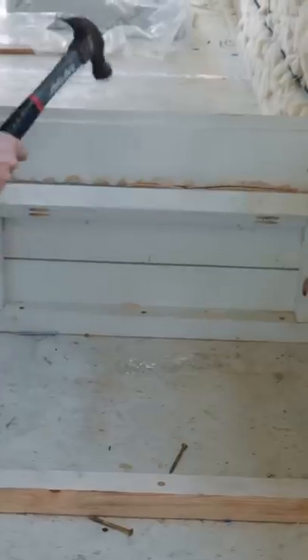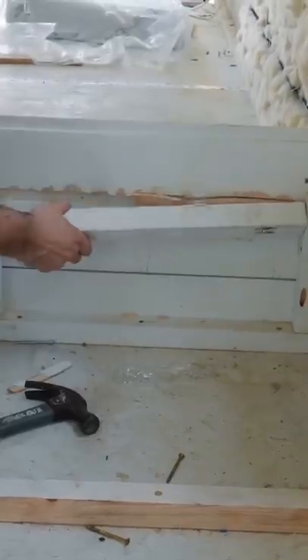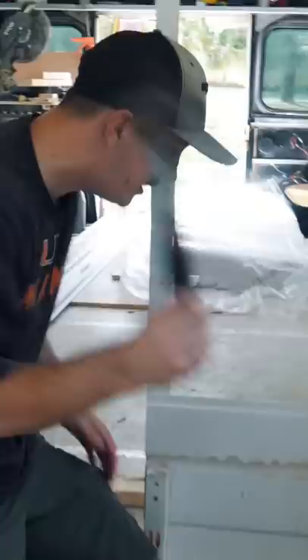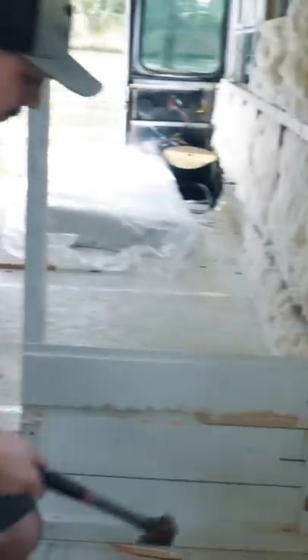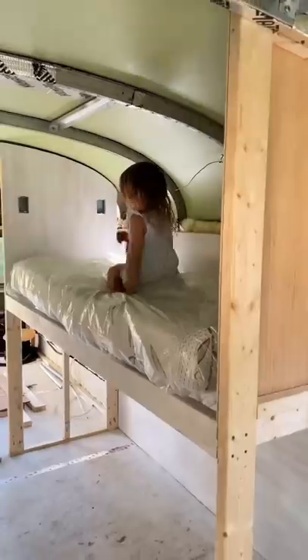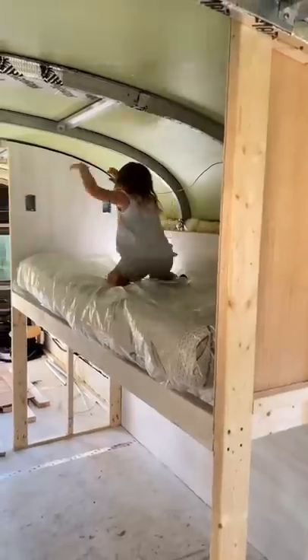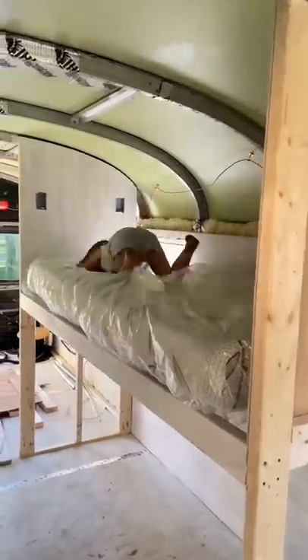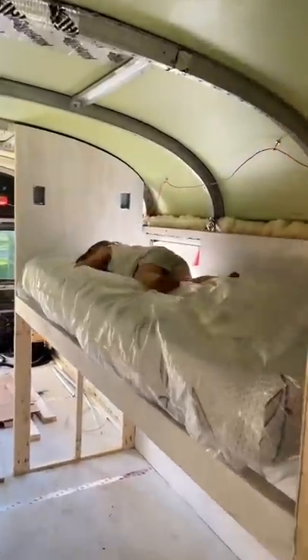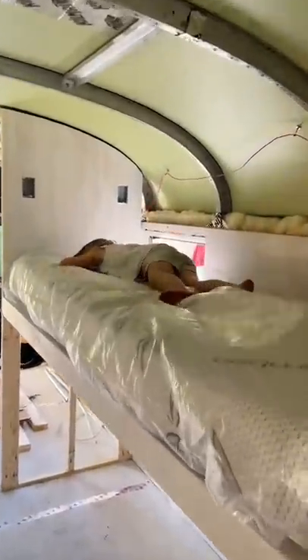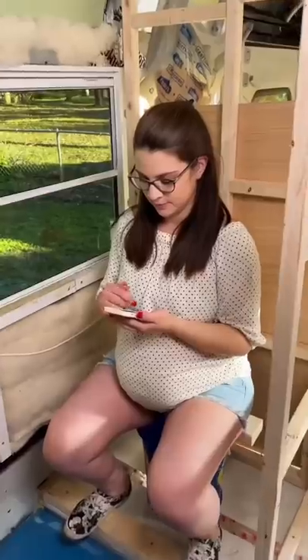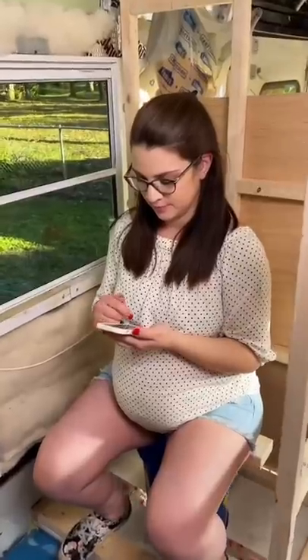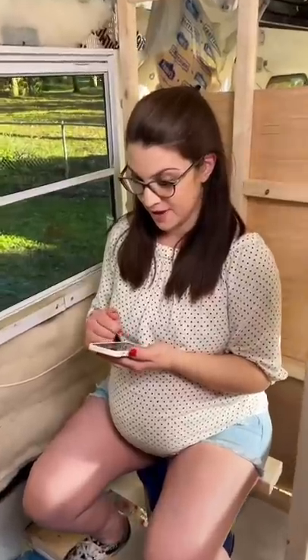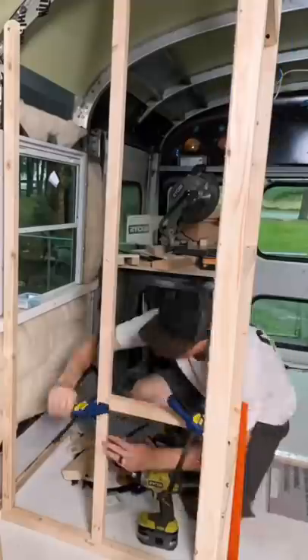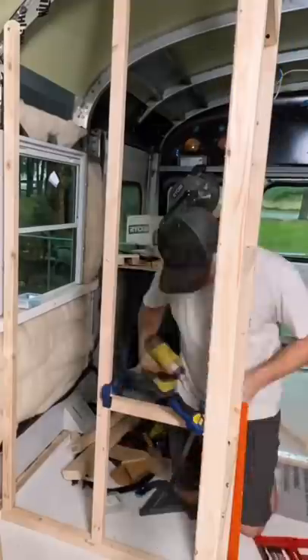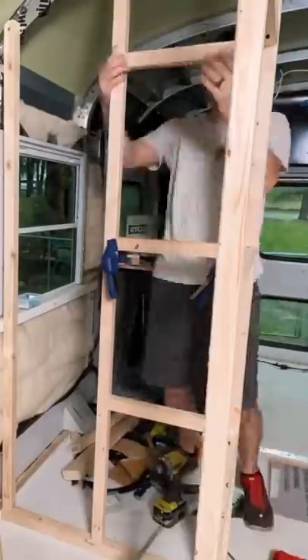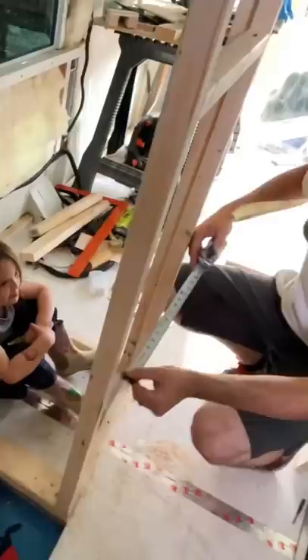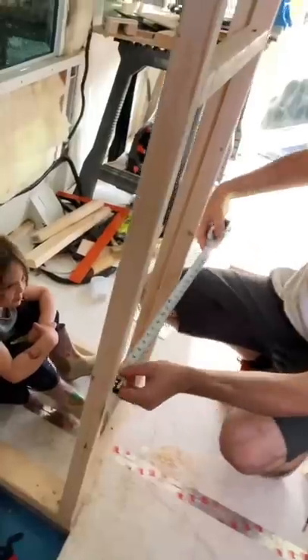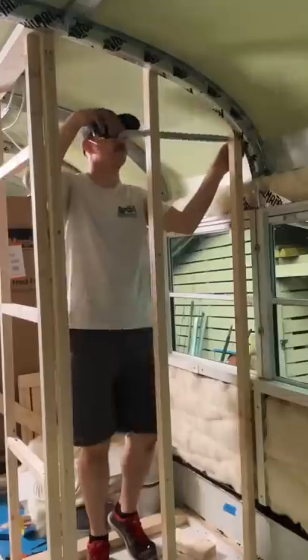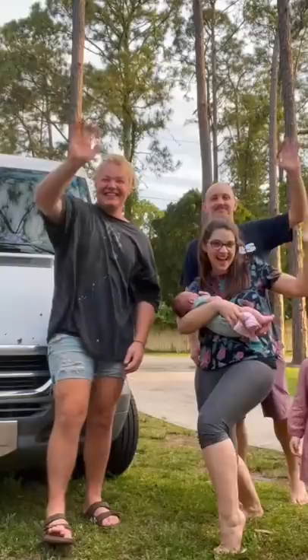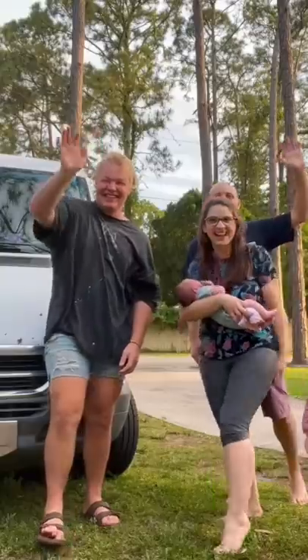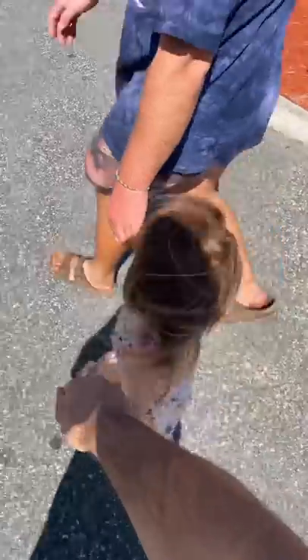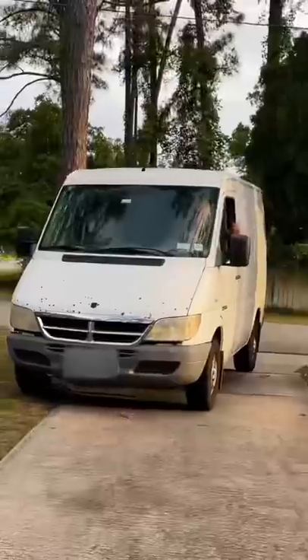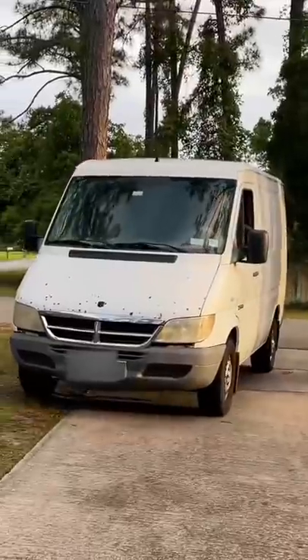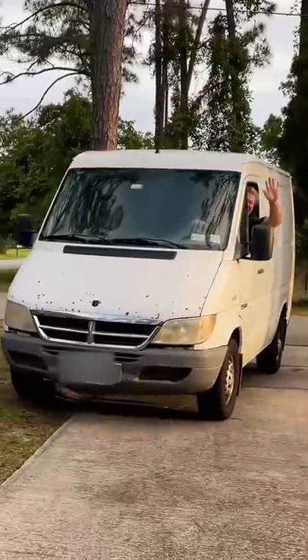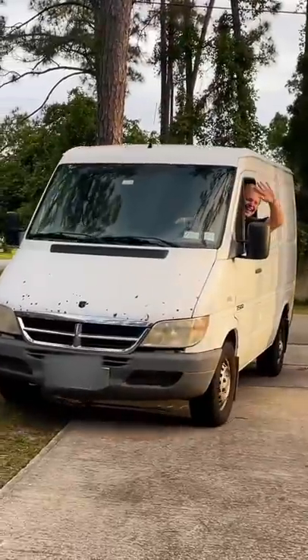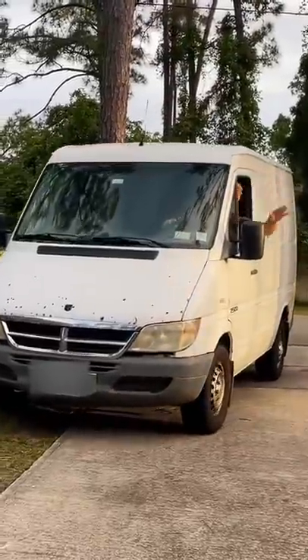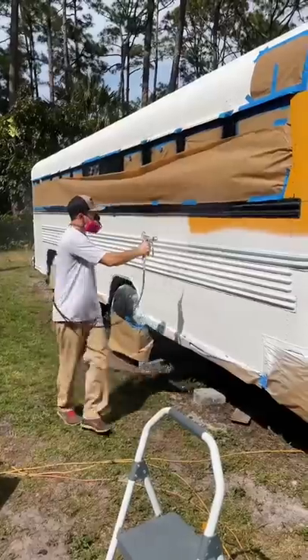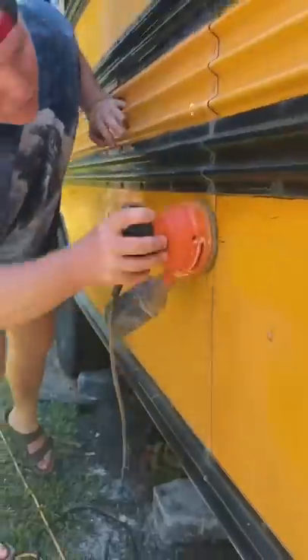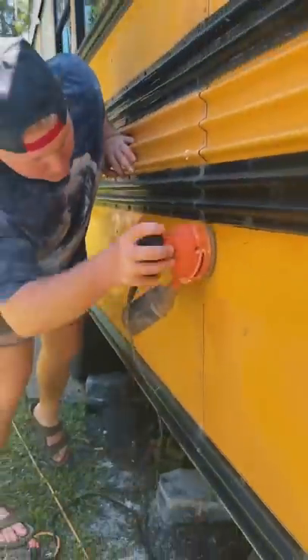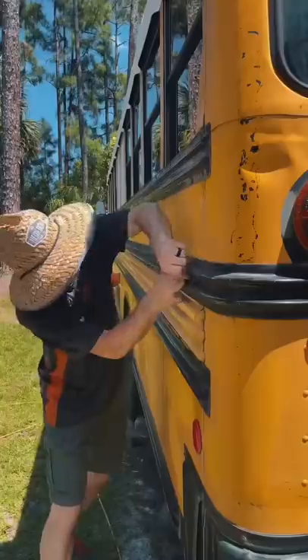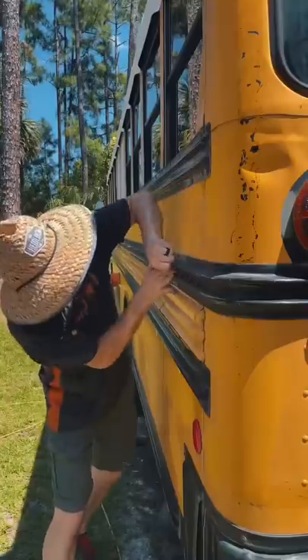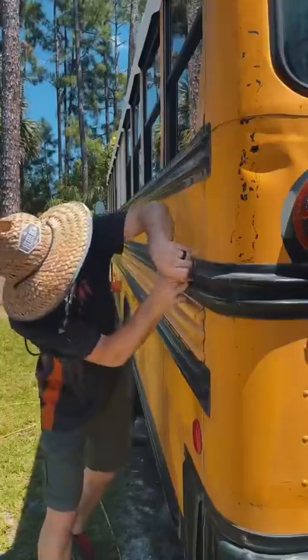So we destroyed this wall, changed the floor plan, and built this sweet loft for whenever Eddie eats too much Taco Bell. So we framed our bathroom walls and we'll figure out the rest later, because a stranger we met from TikTok said he'd drive all the way from New York to help us paint our bus. So now we can add backyard paint pros to our resume.